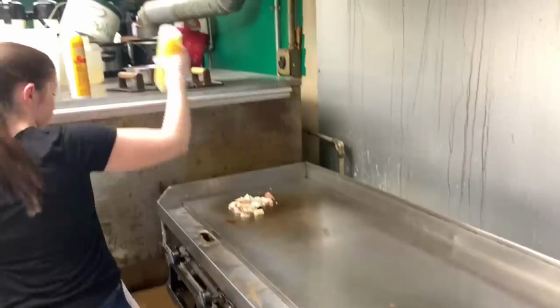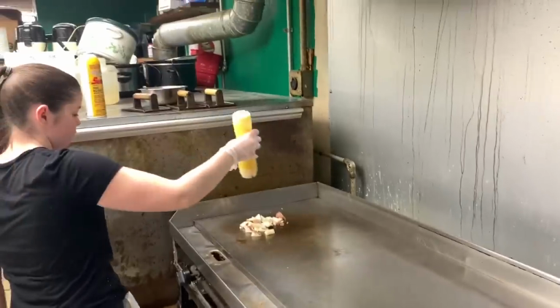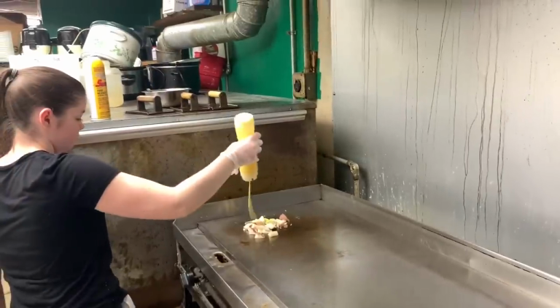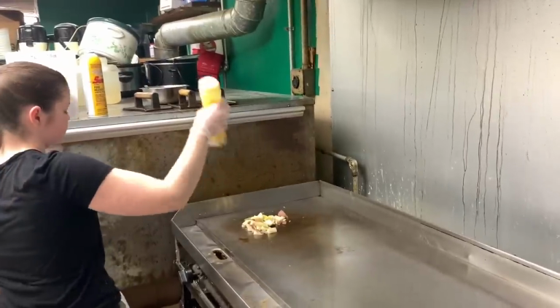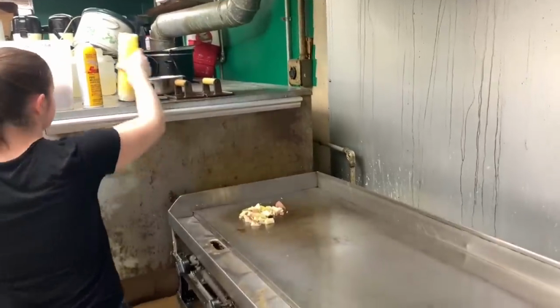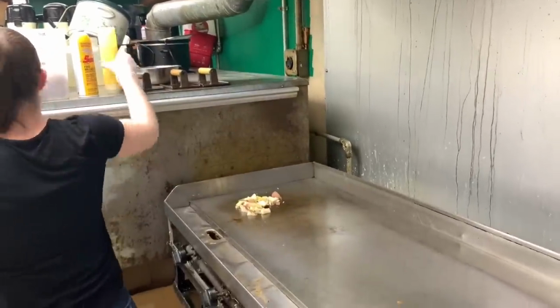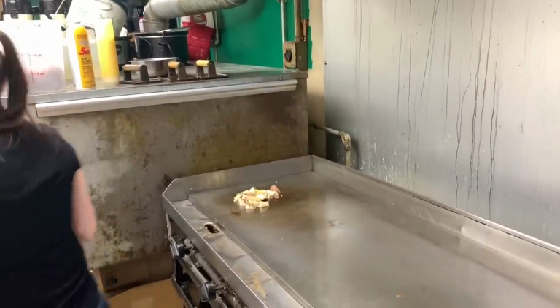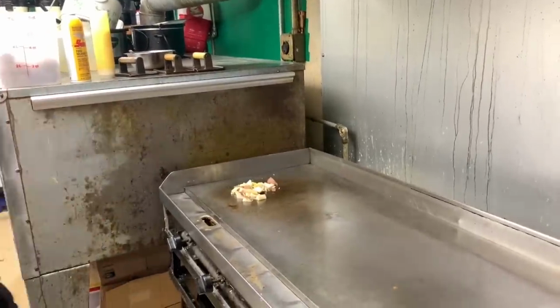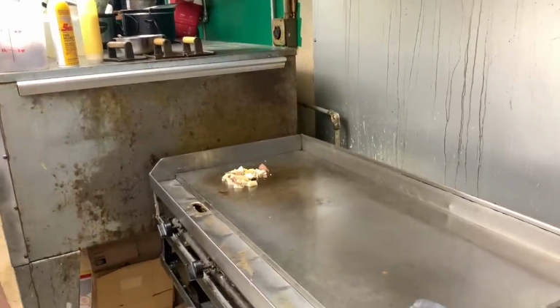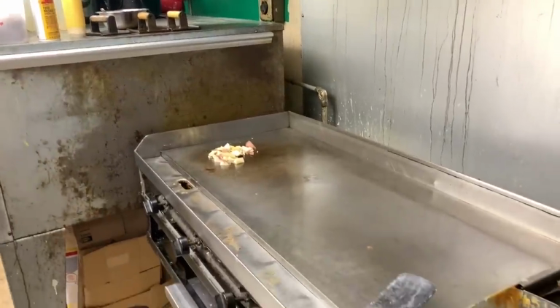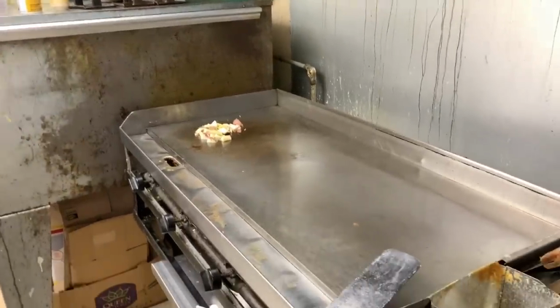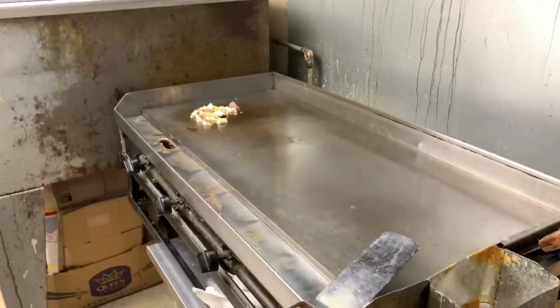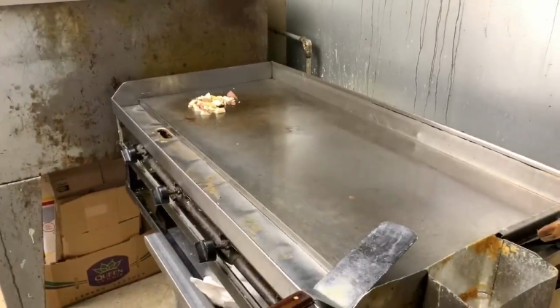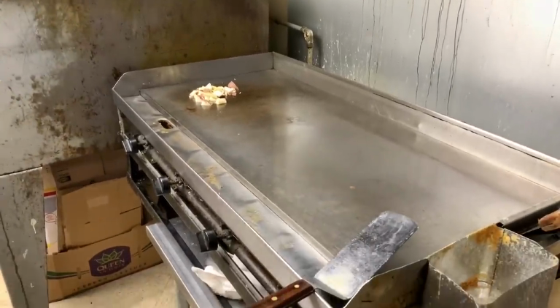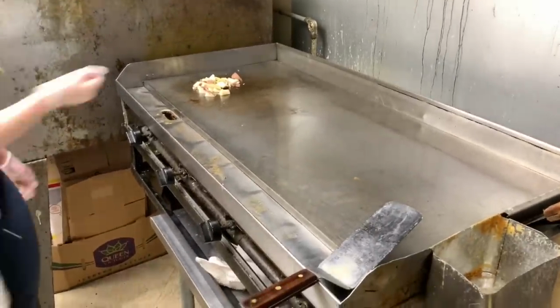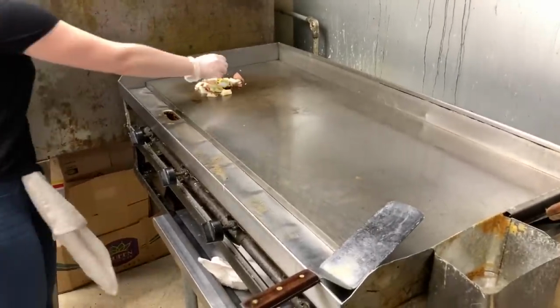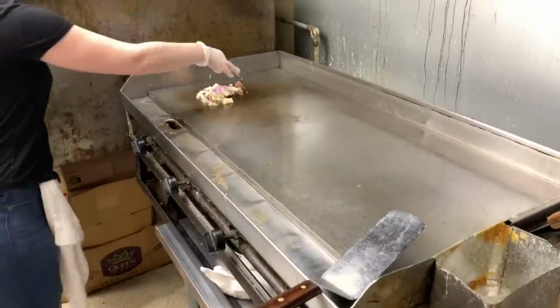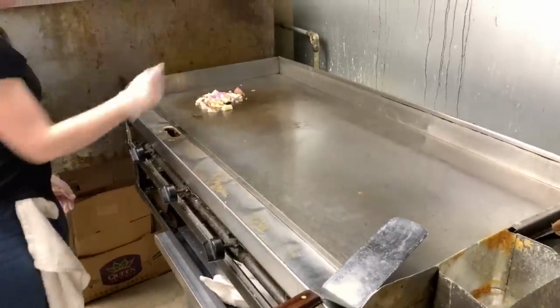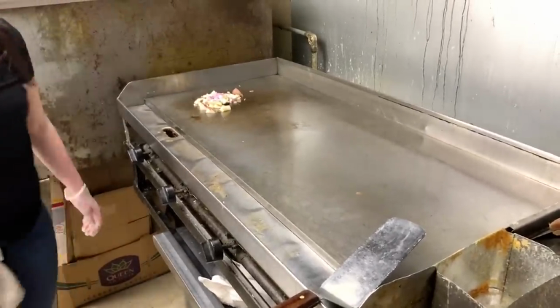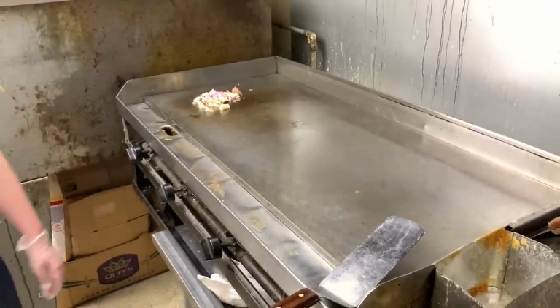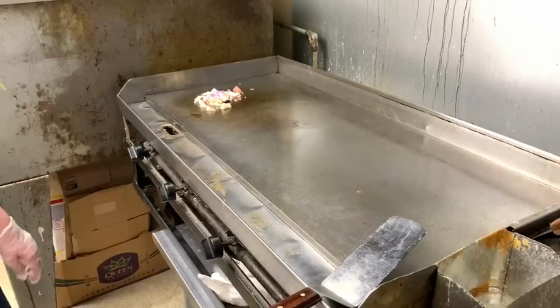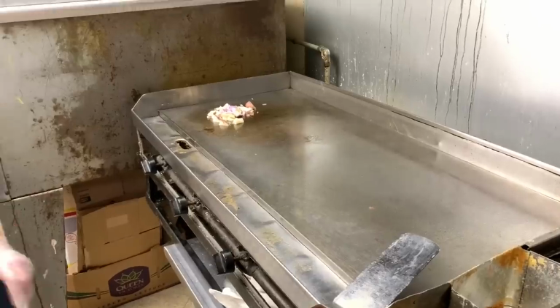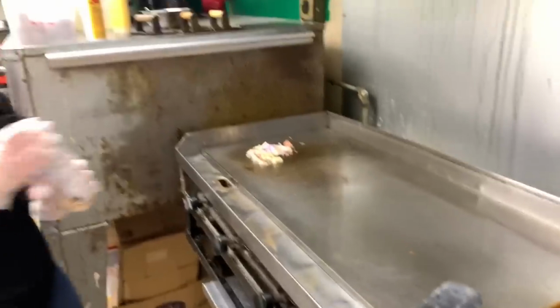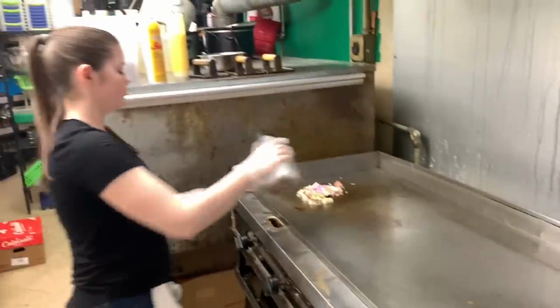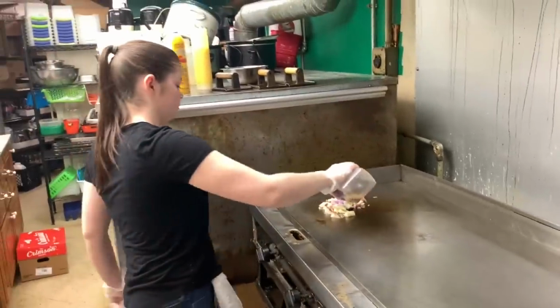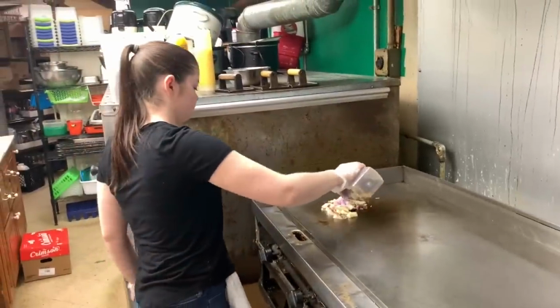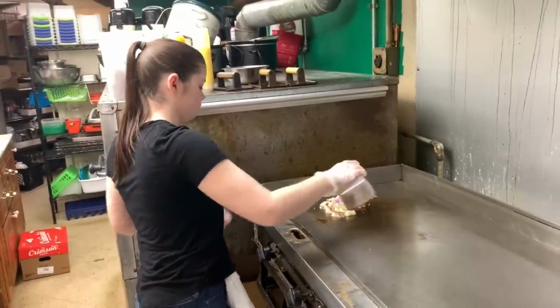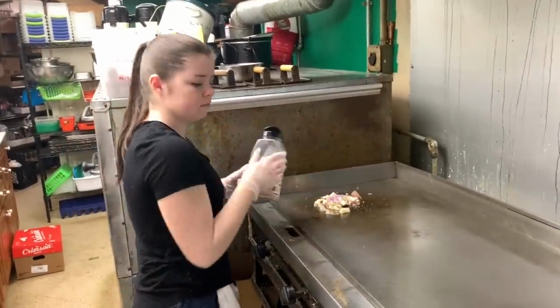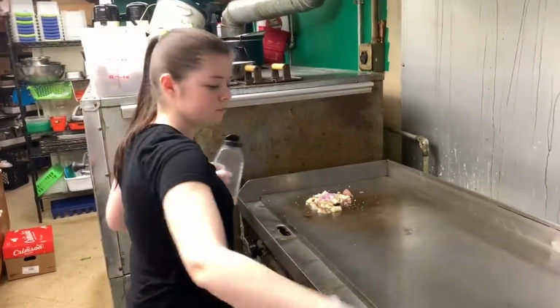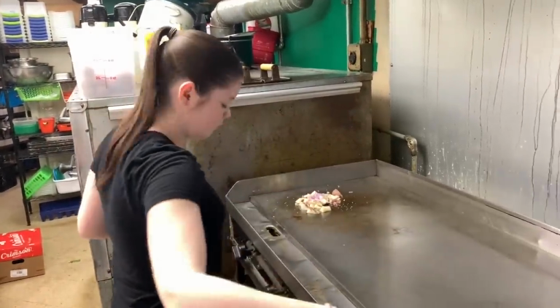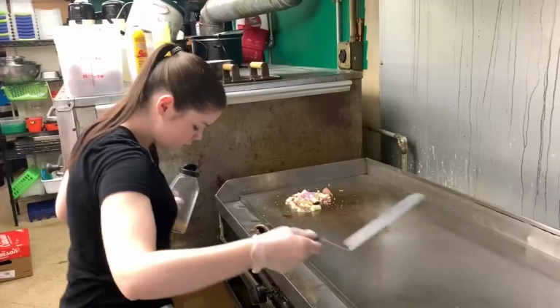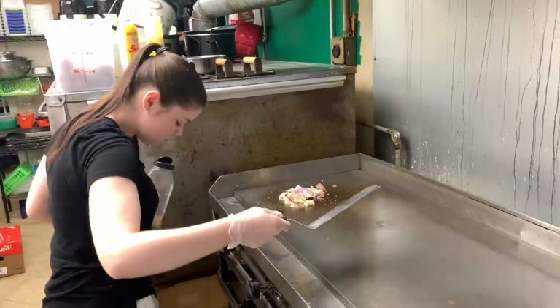So we have some home fries, three eggs, bacon, and sausage. Season it up good.